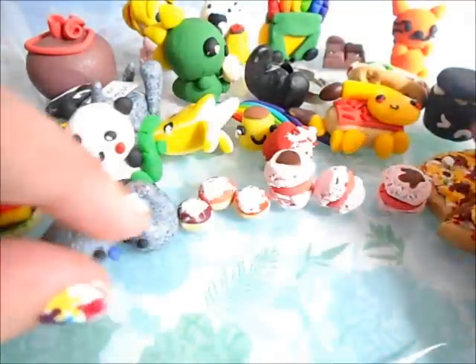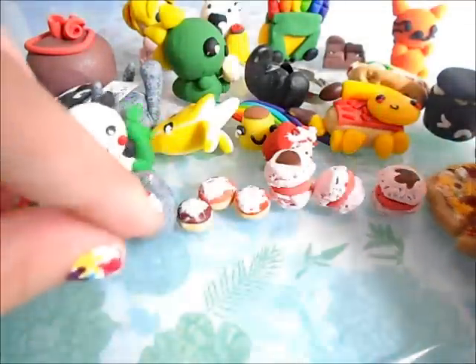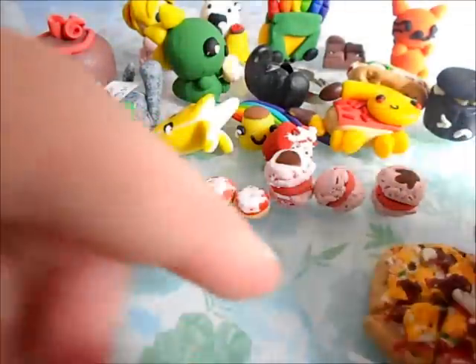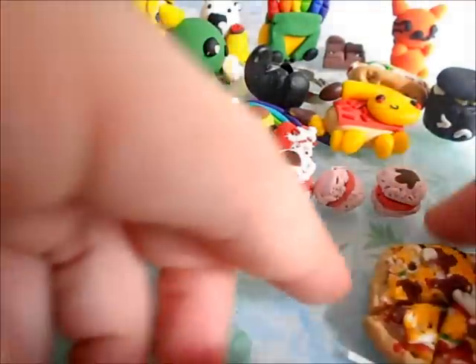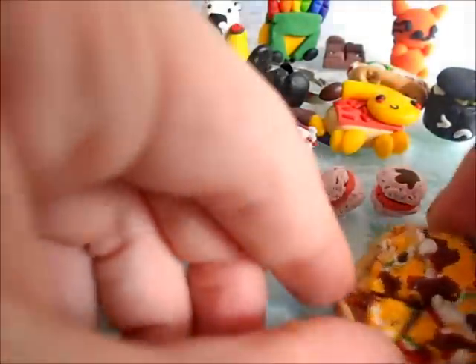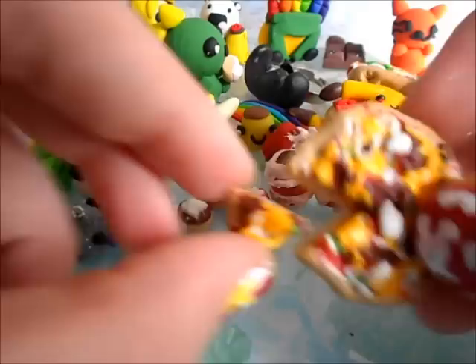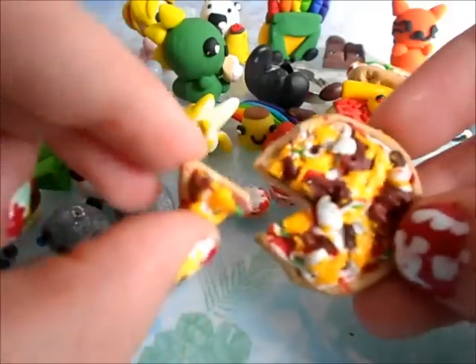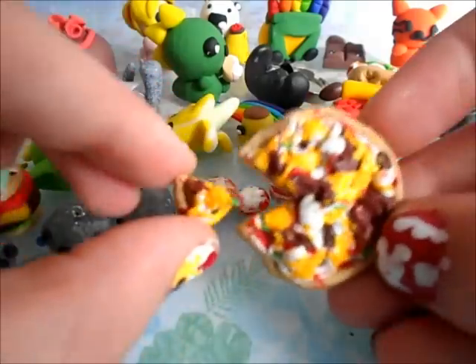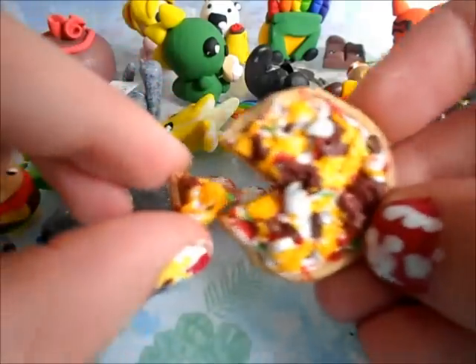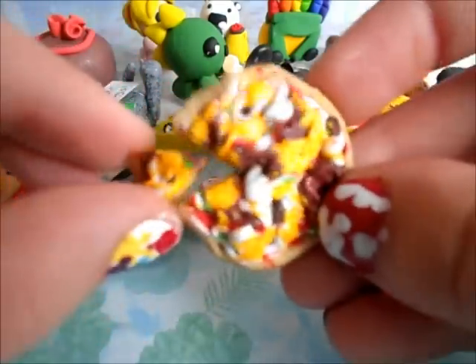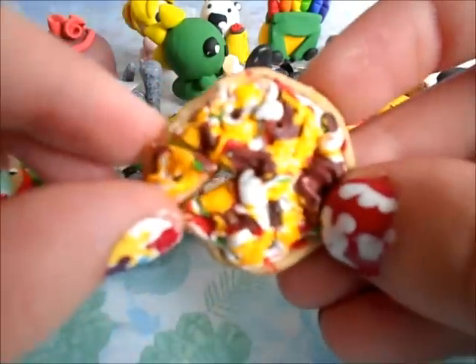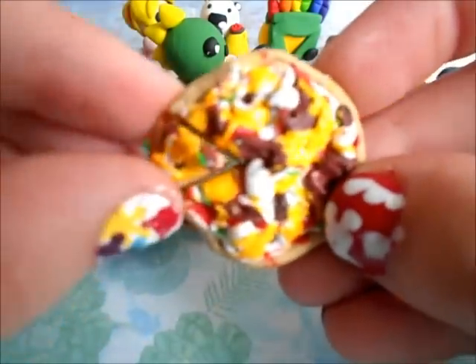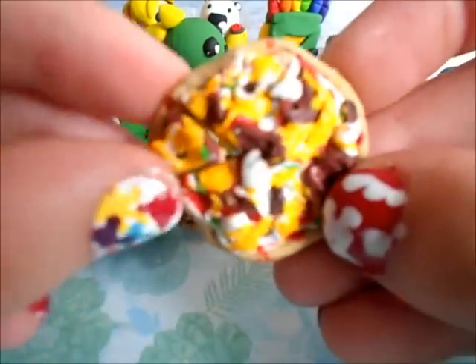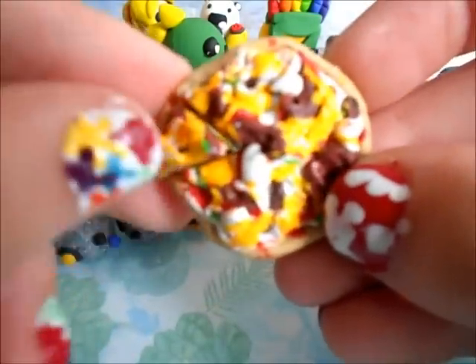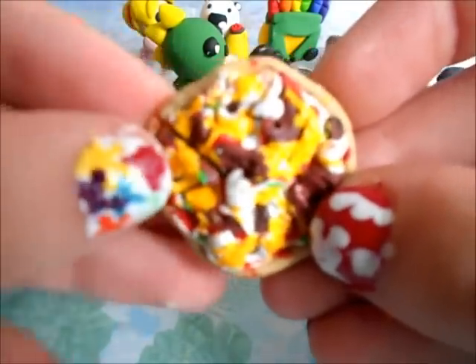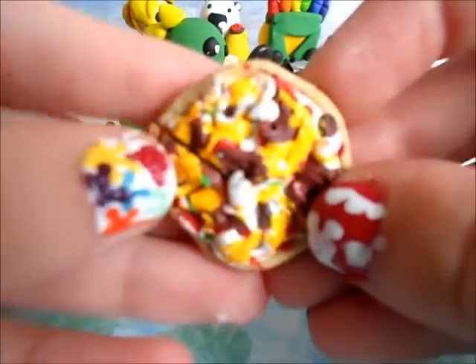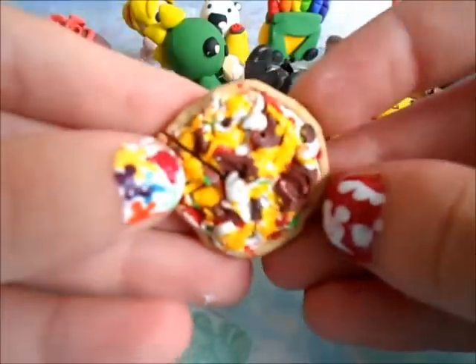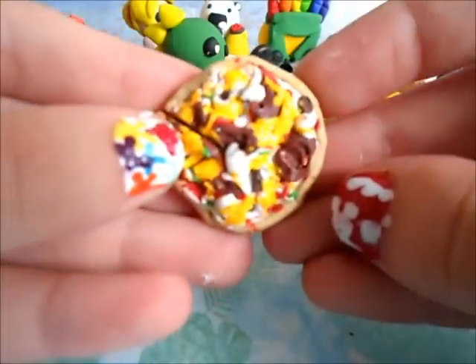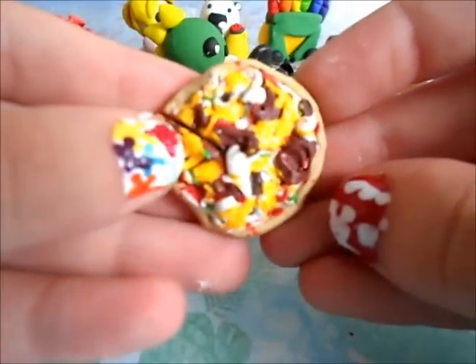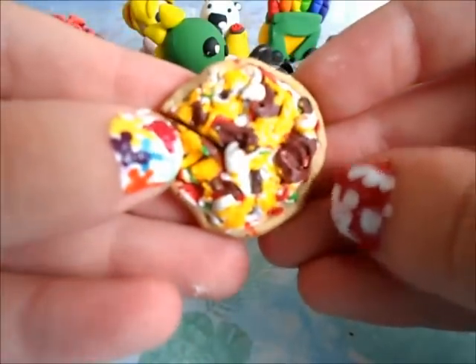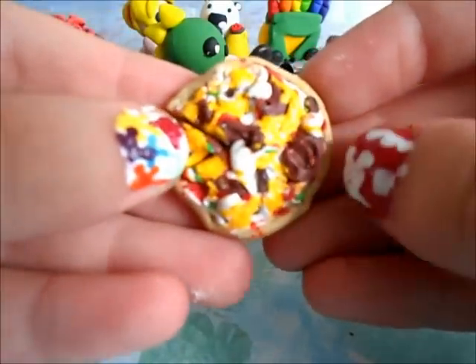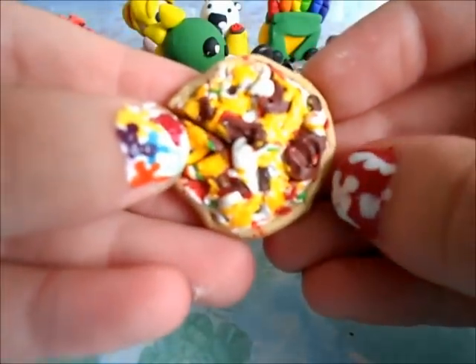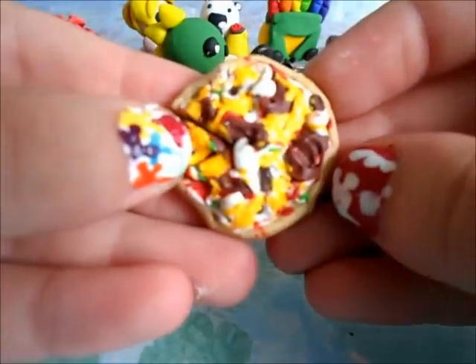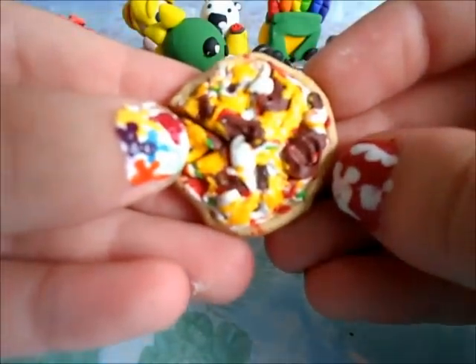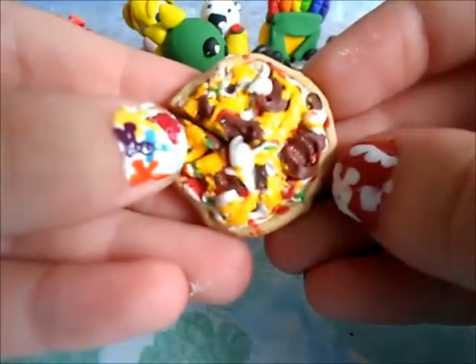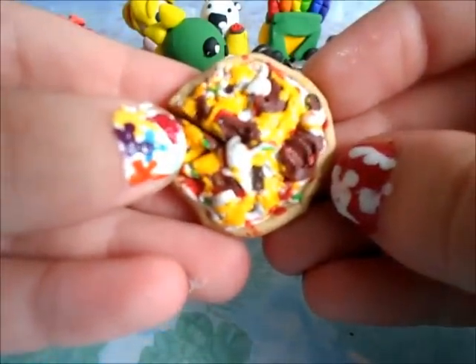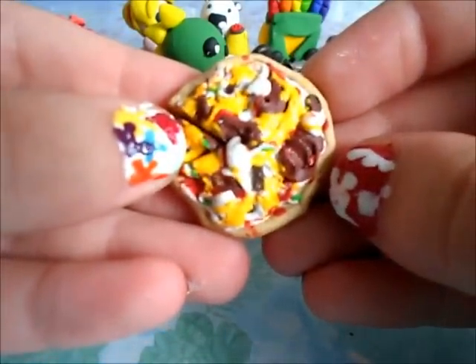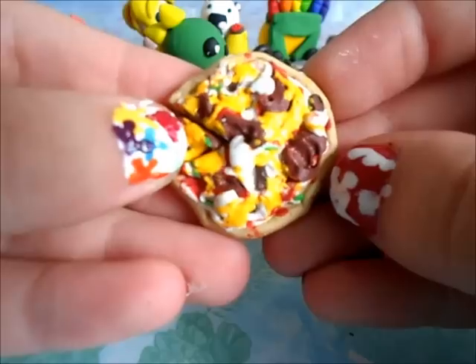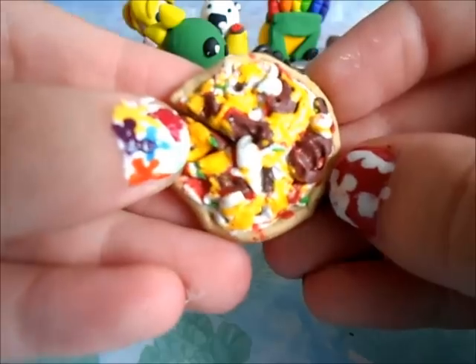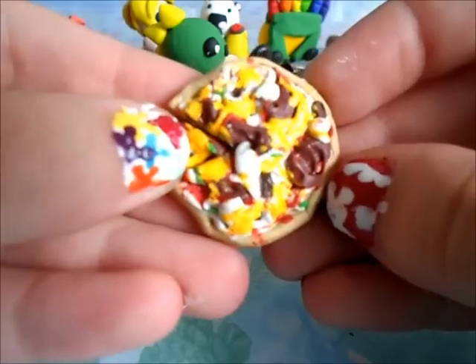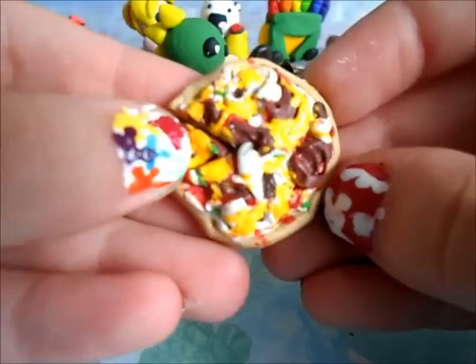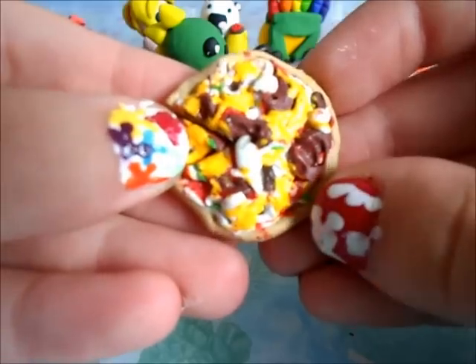Then right here I have this little pizza, which has some cheese, pepperoni, peppers, and mushrooms.